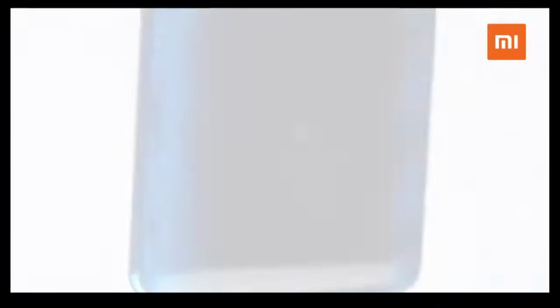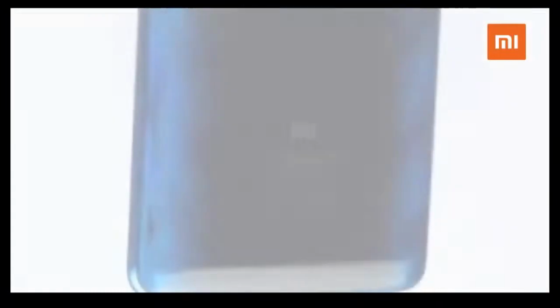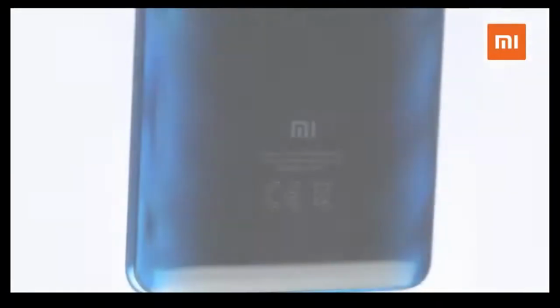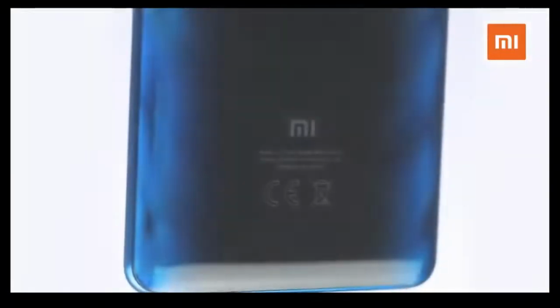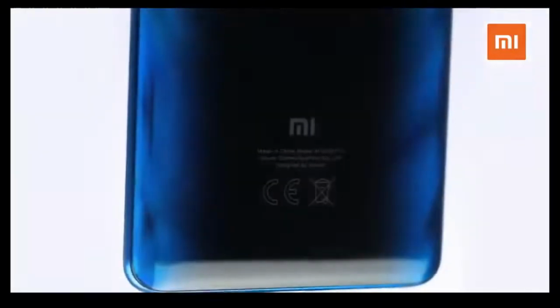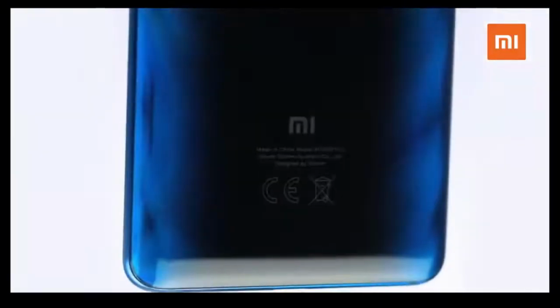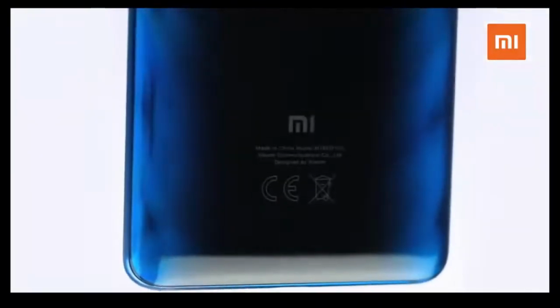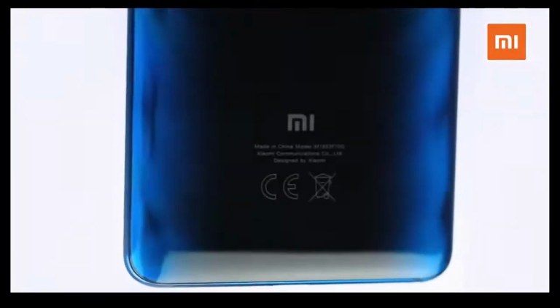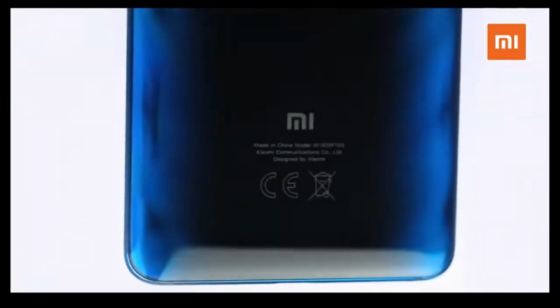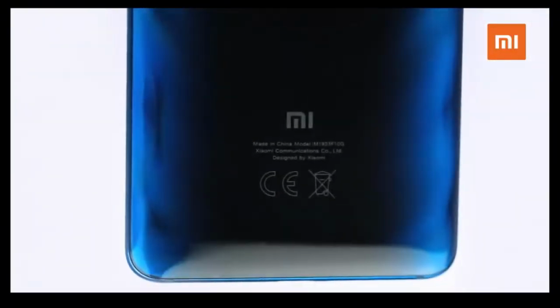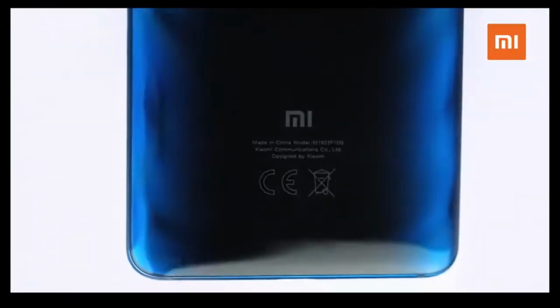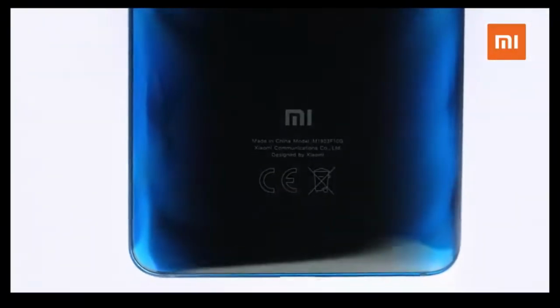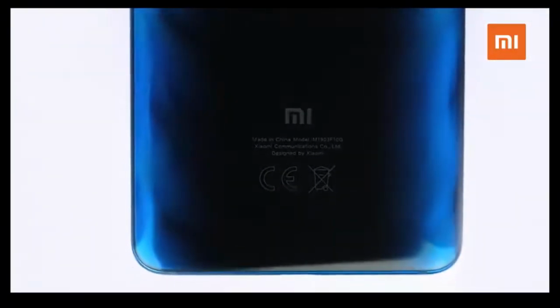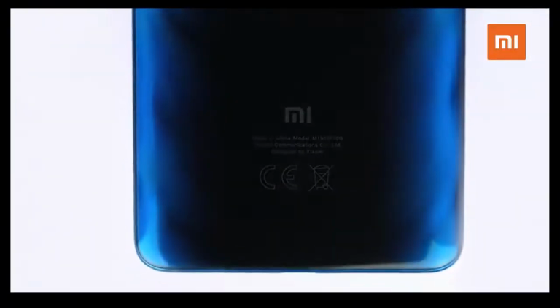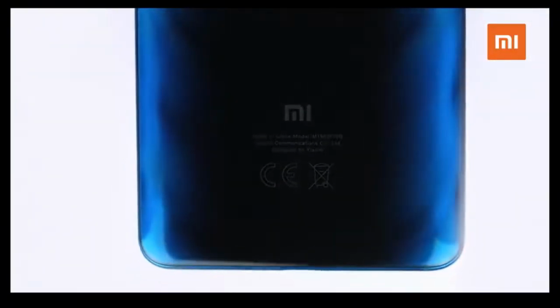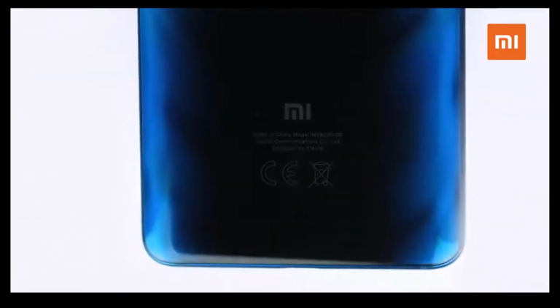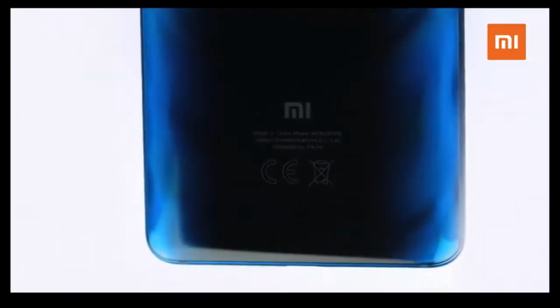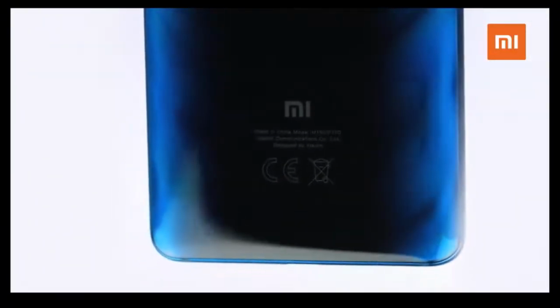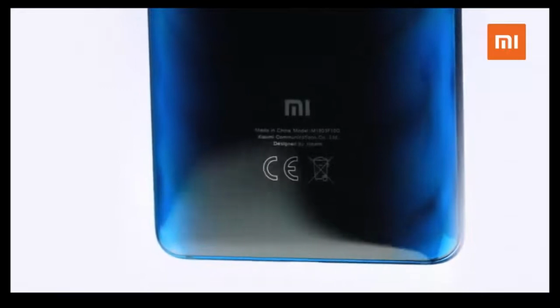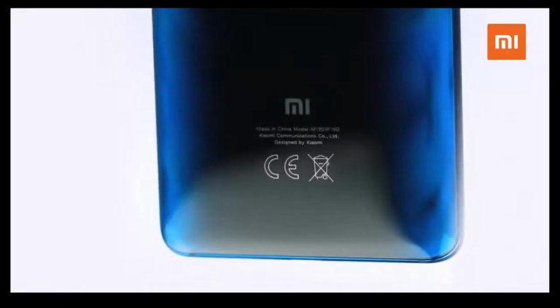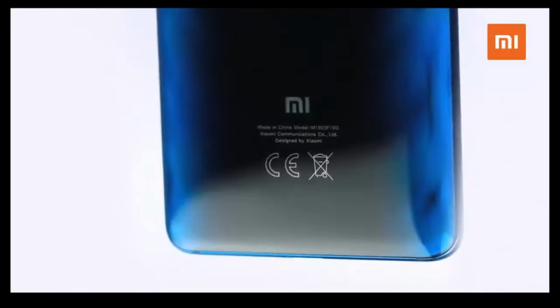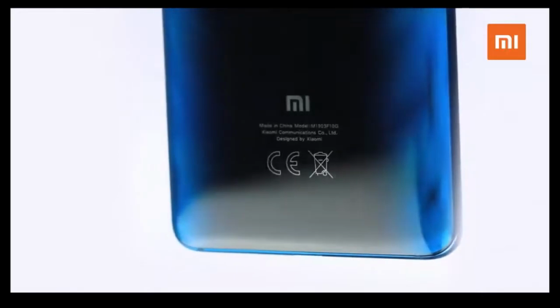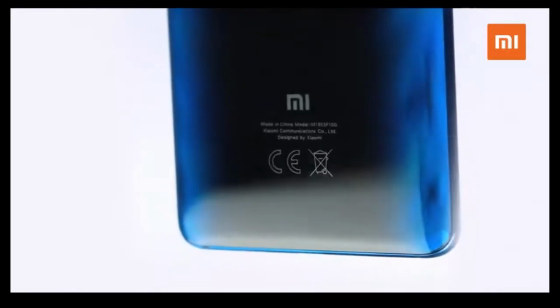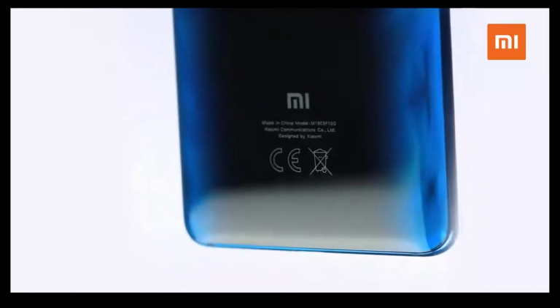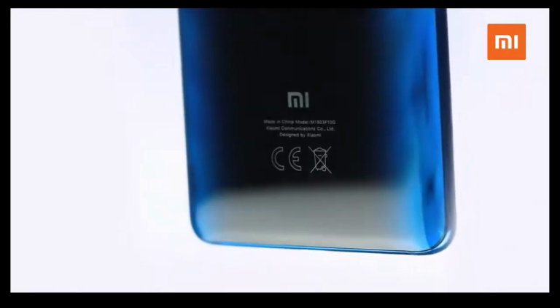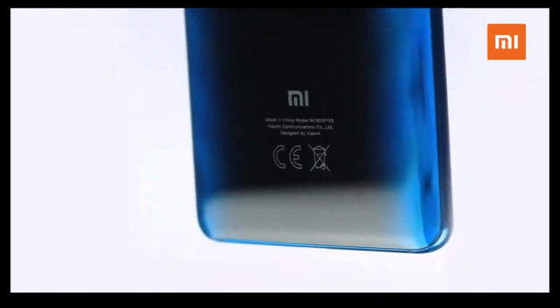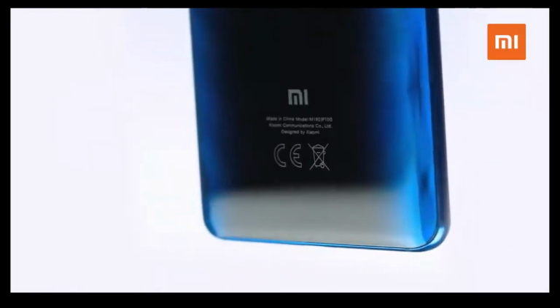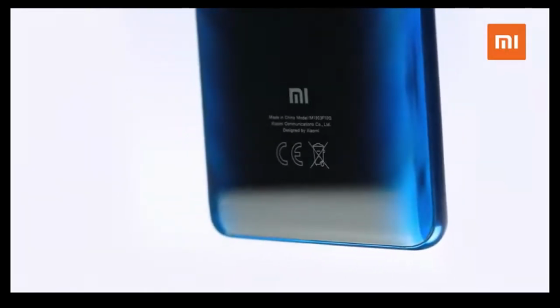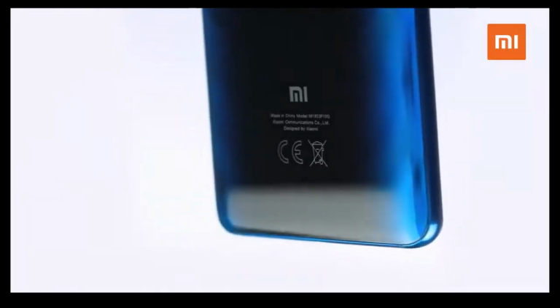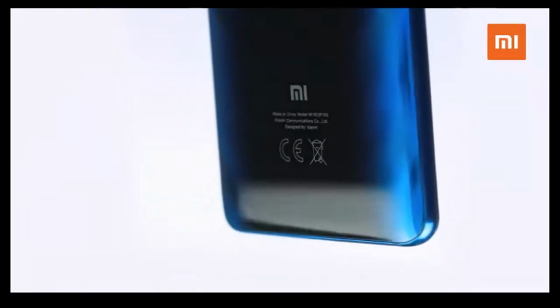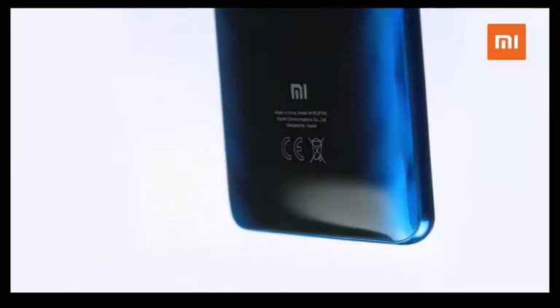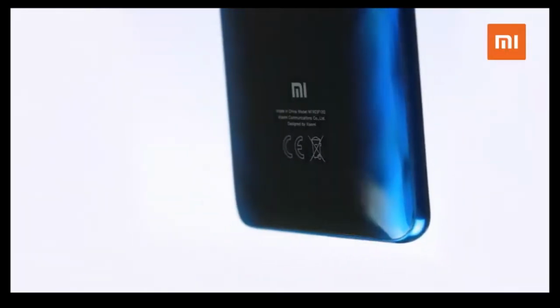The Mi 9T is powered by the Snapdragon 730, providing increased performance over previous generations. And faster is, well, better.